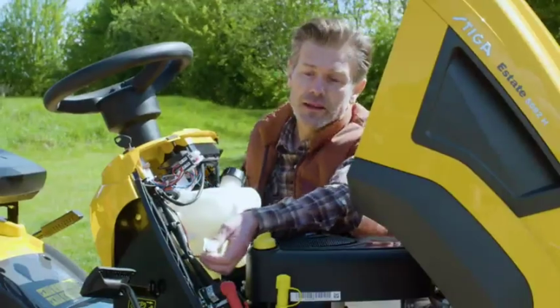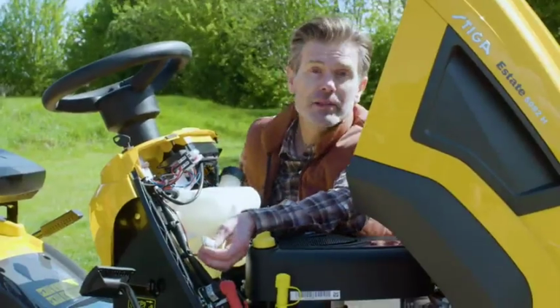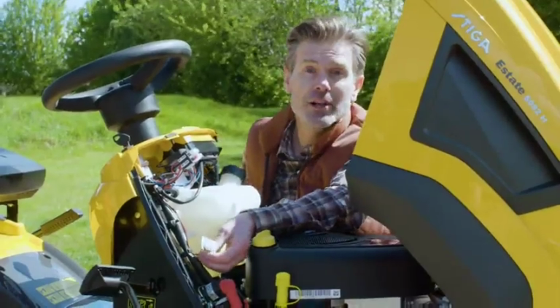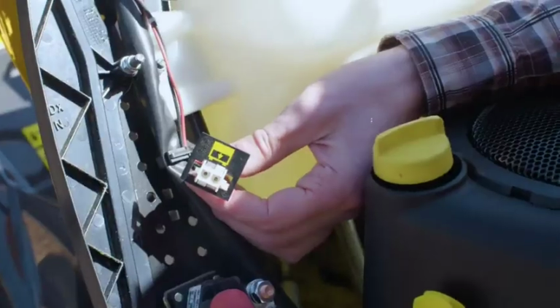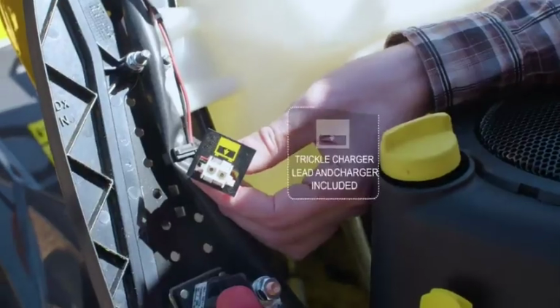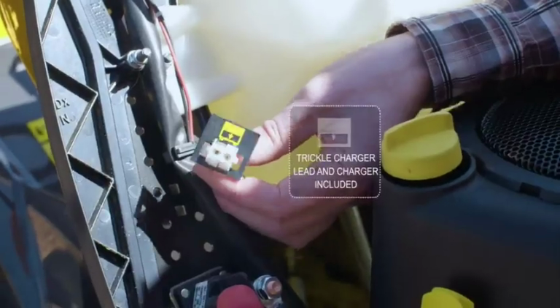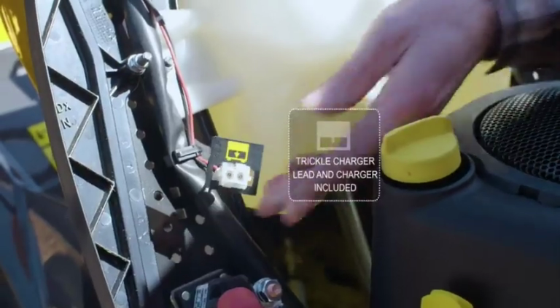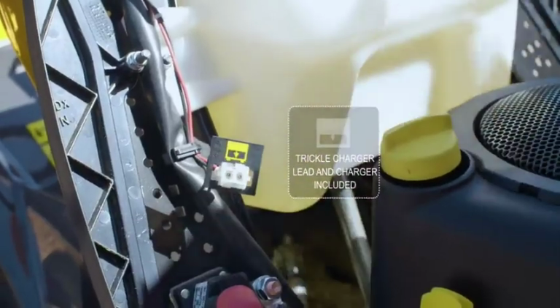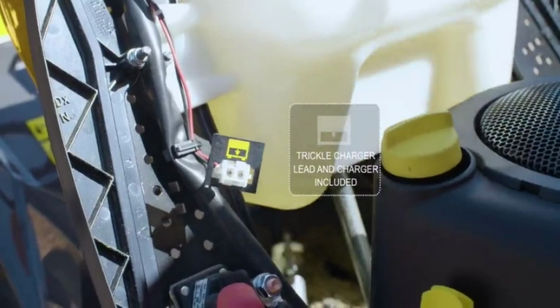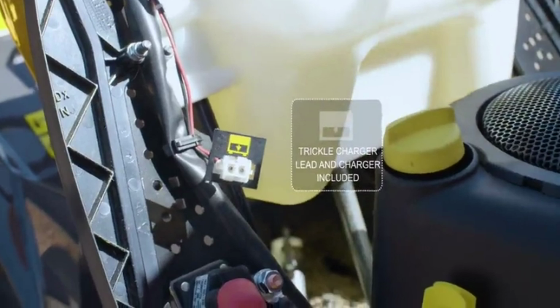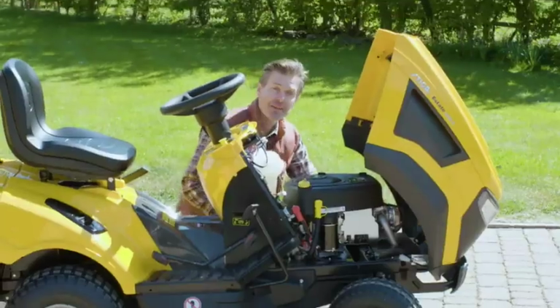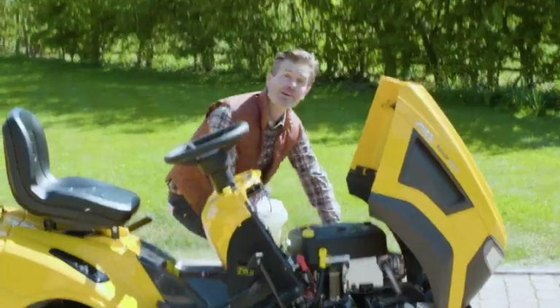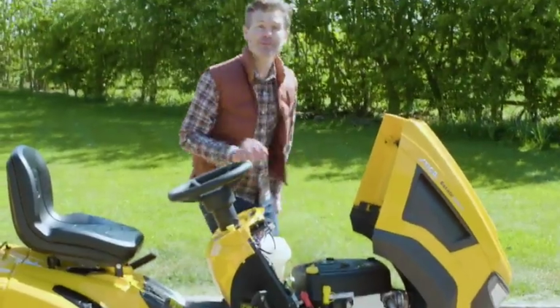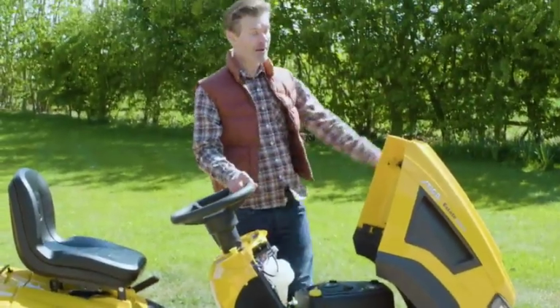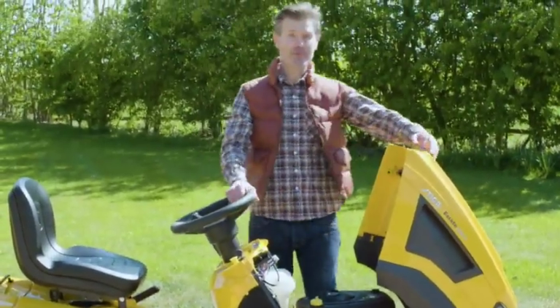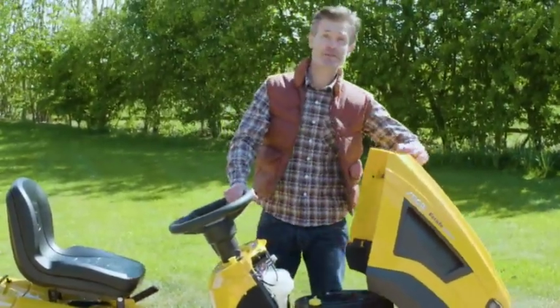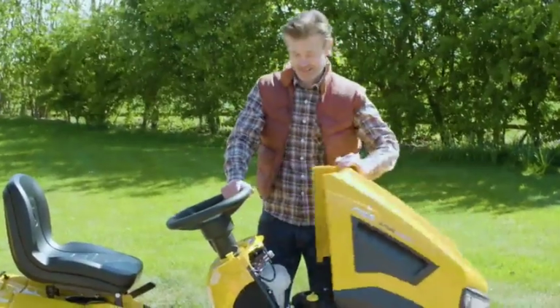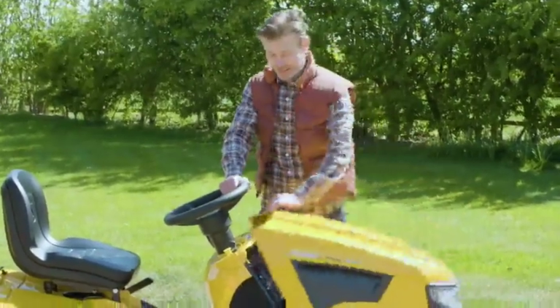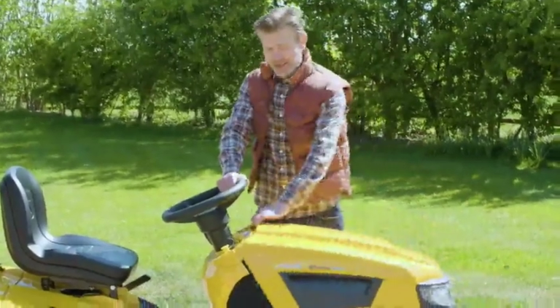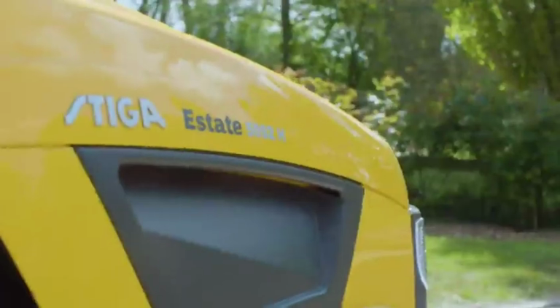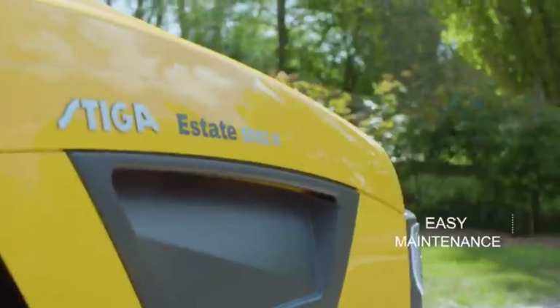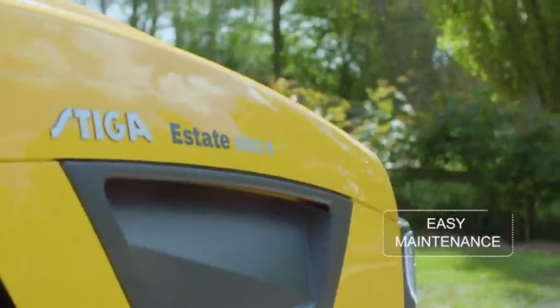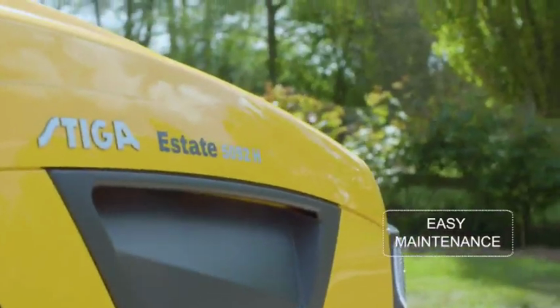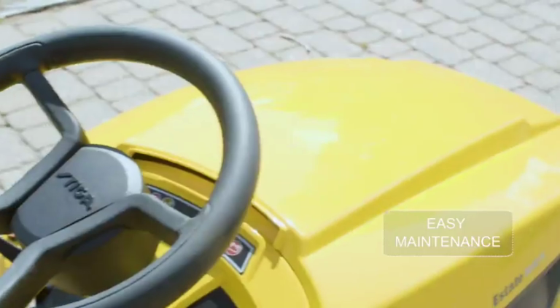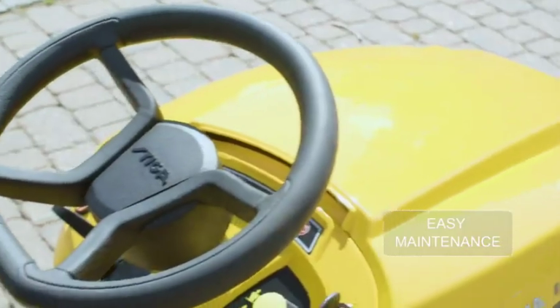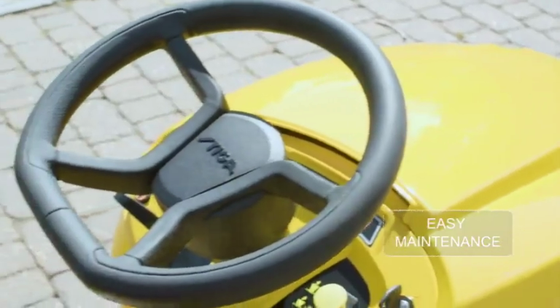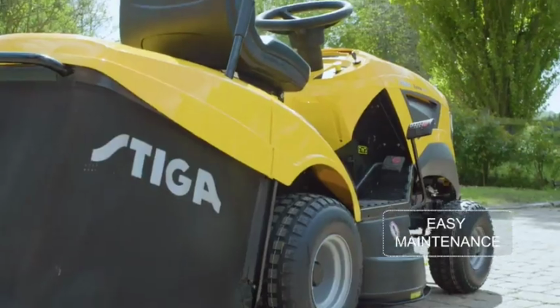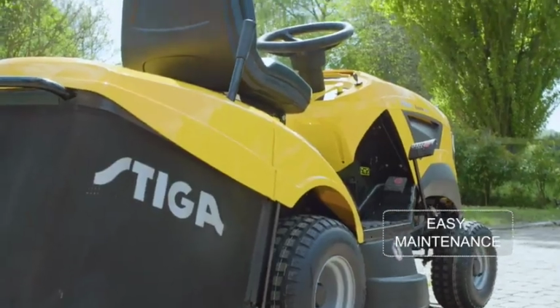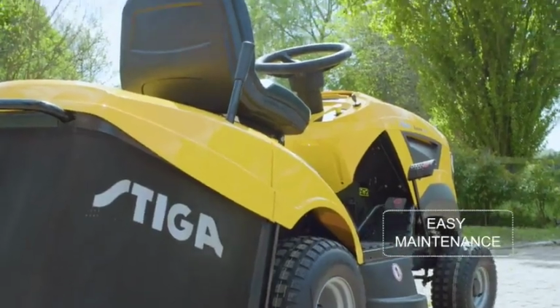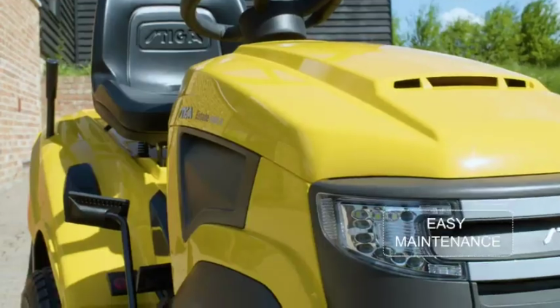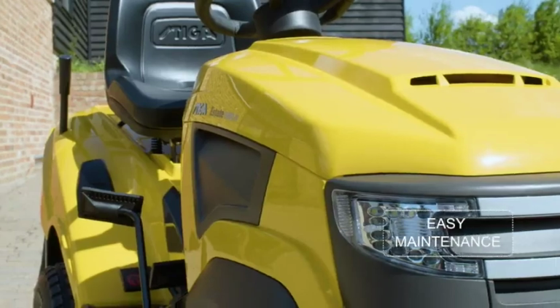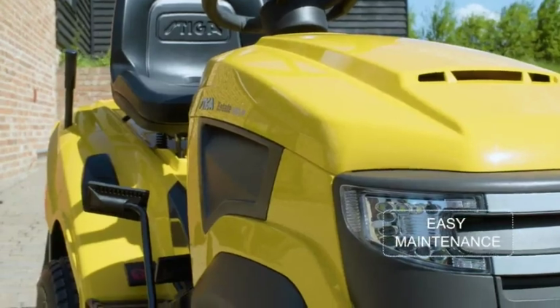There's even a trickle charger lead fitted and the trickle charger is included. They've really thought through everything with this lawn tractor, and their attention to detail means that your machine will be easier to maintain and keep in tip top shape for years to come.